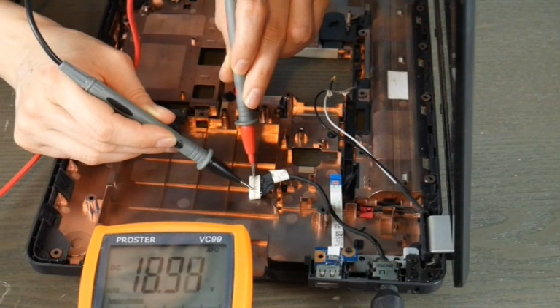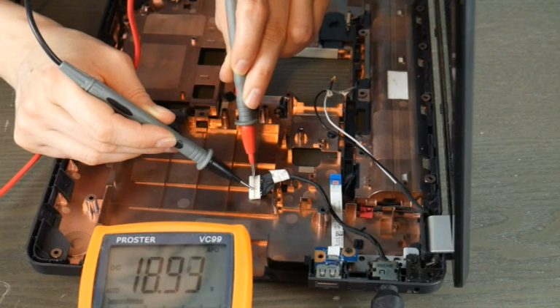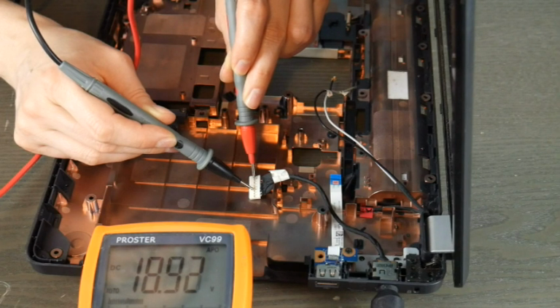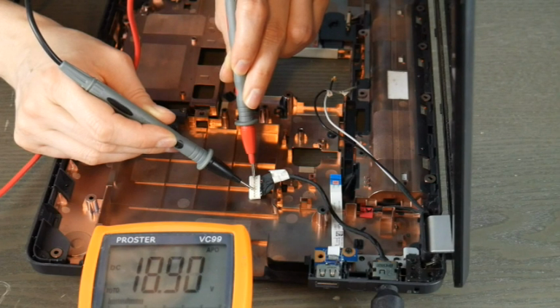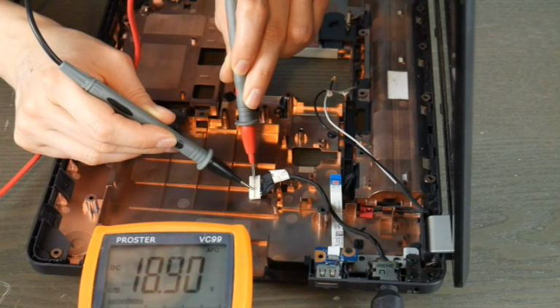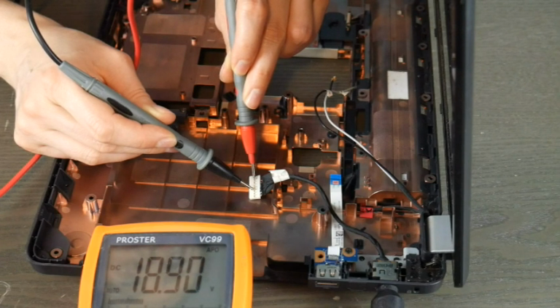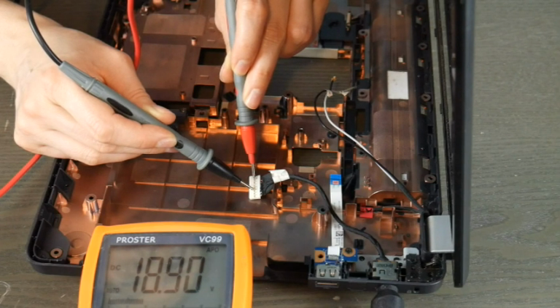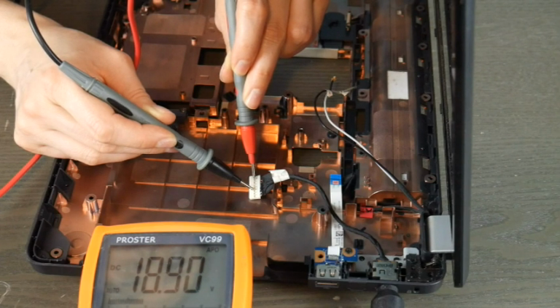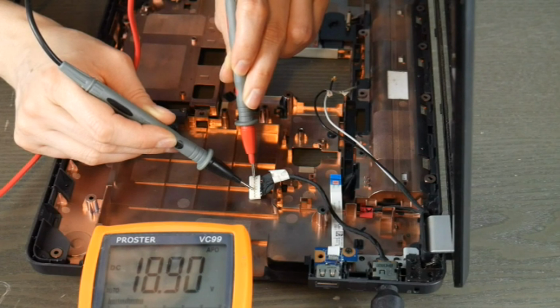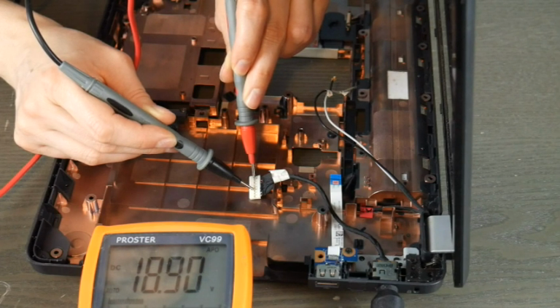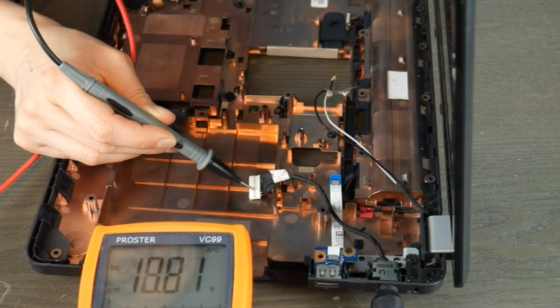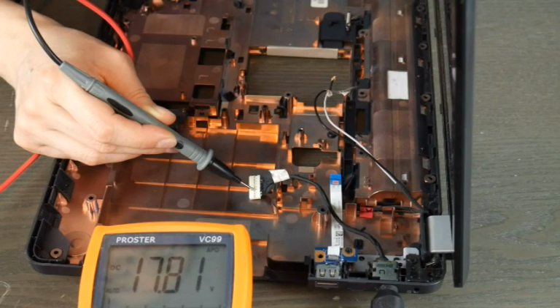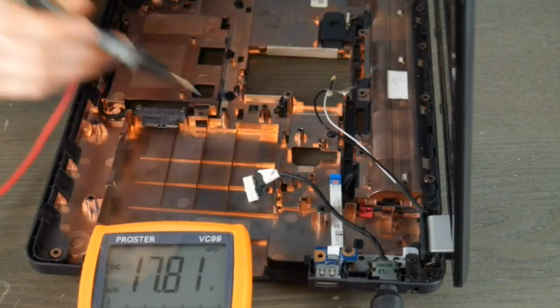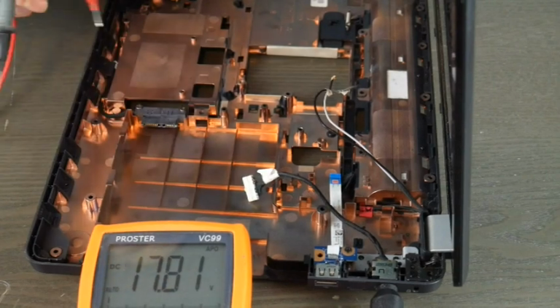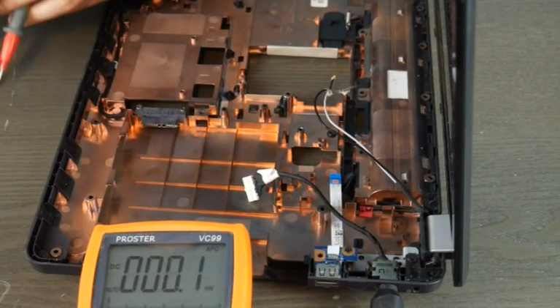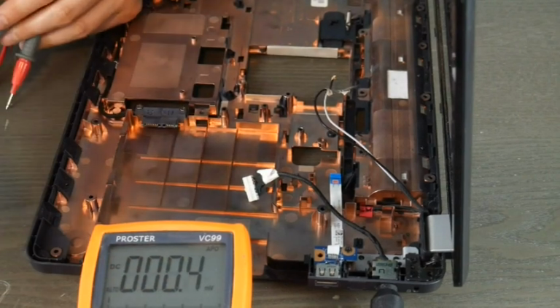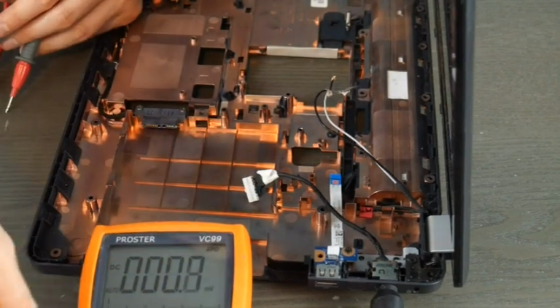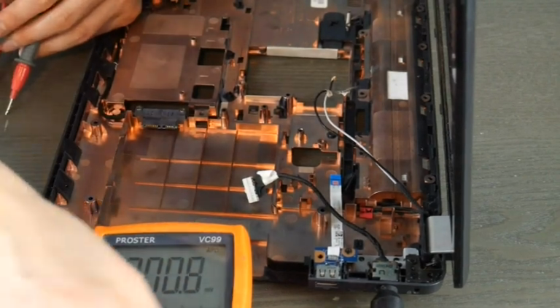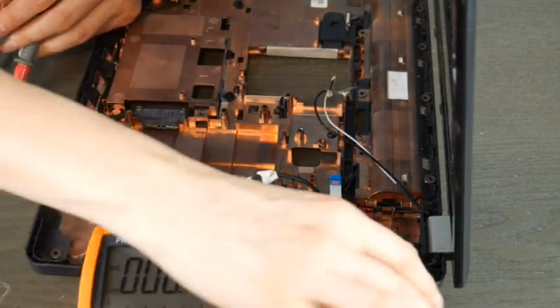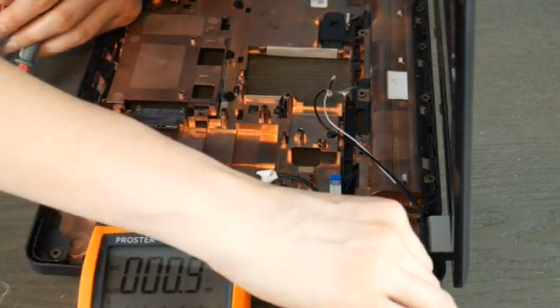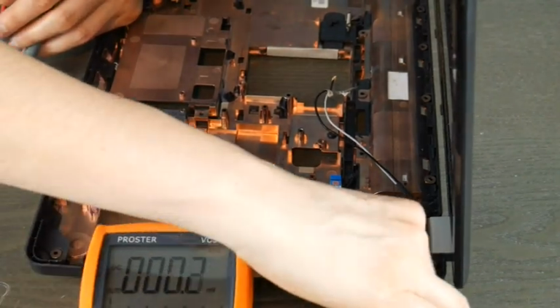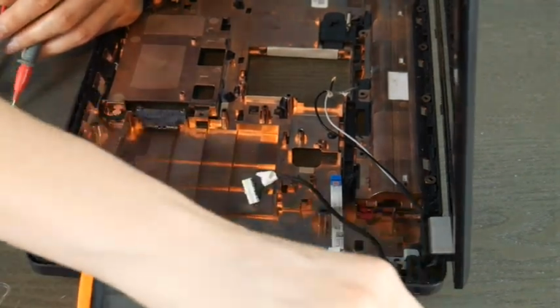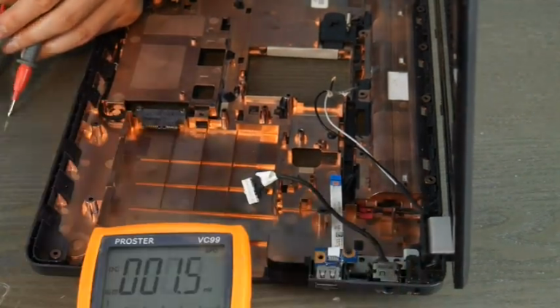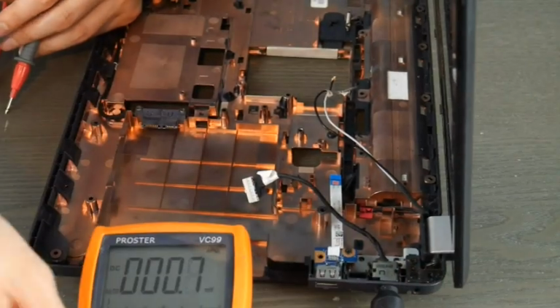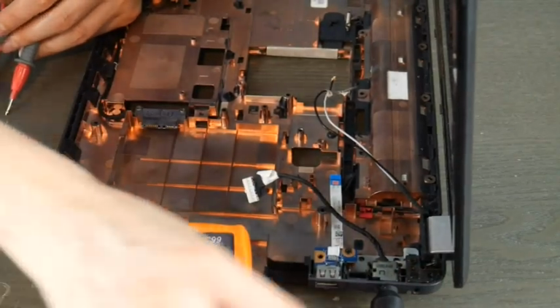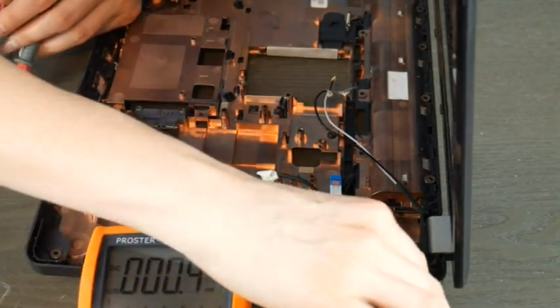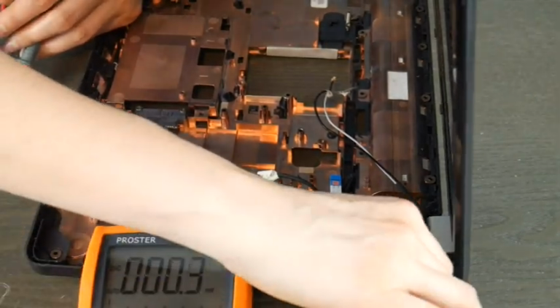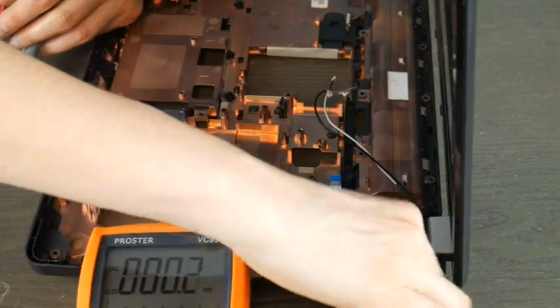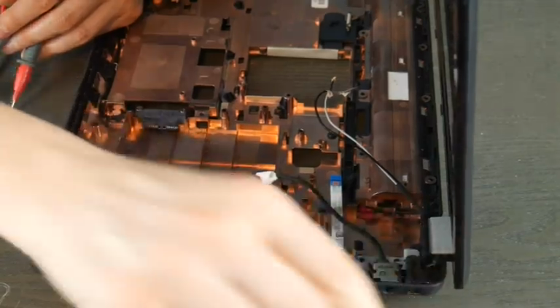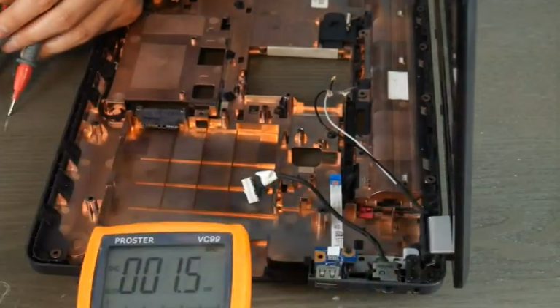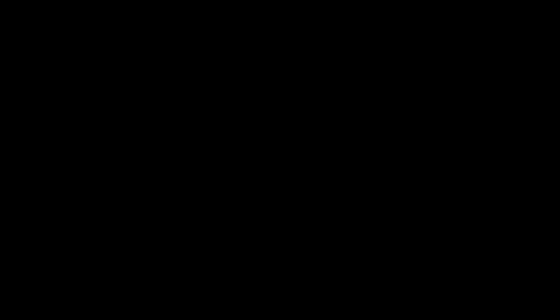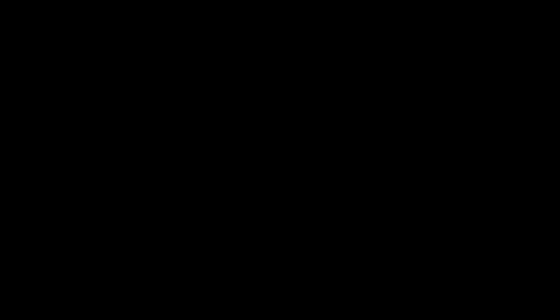If you aren't sure what your computer needs, you can also look underneath and see what the suggested voltage rating is. From one tech to another, this is Liz signing out.